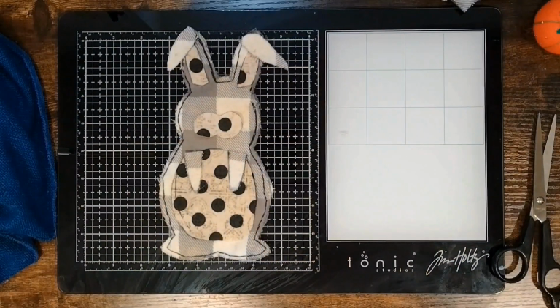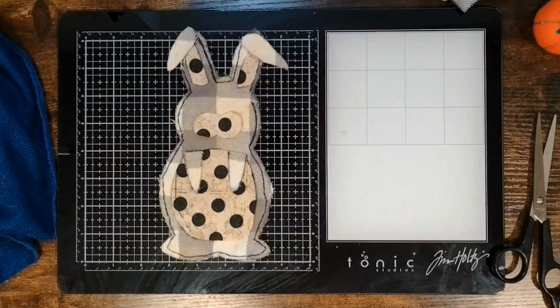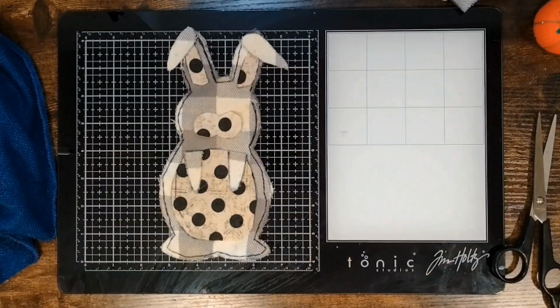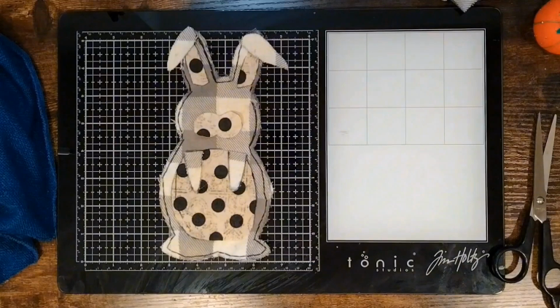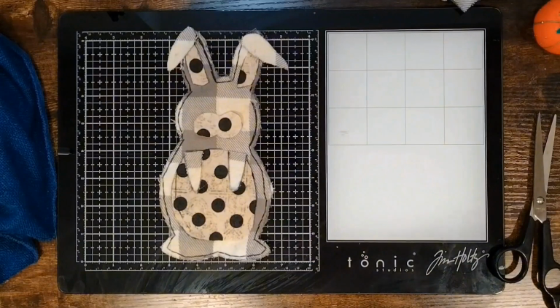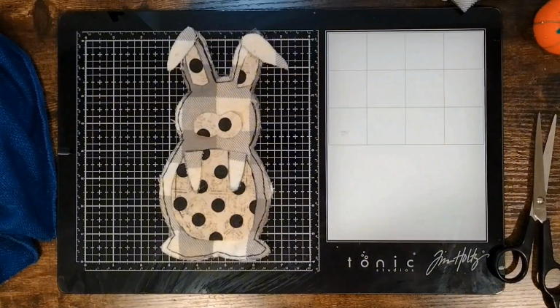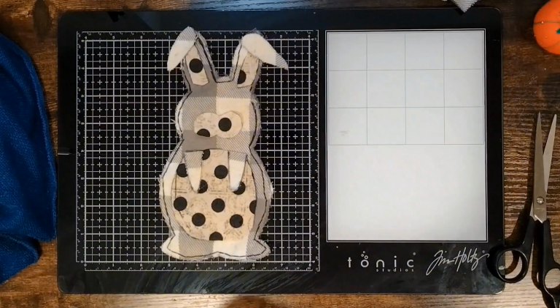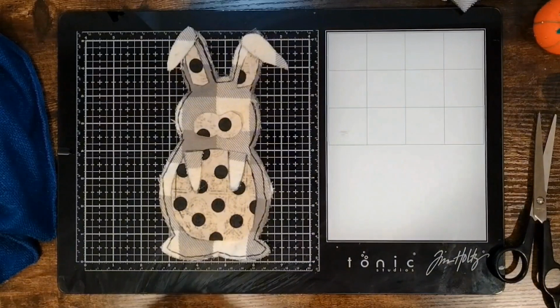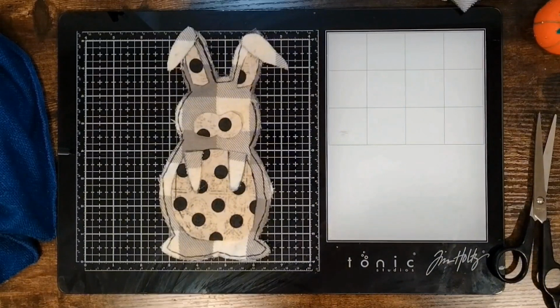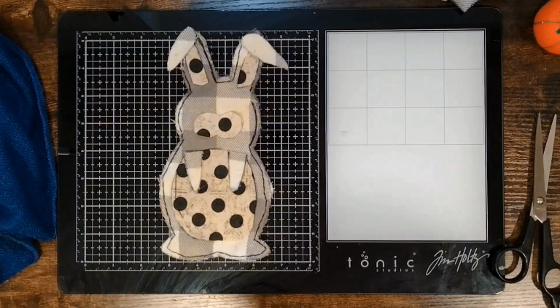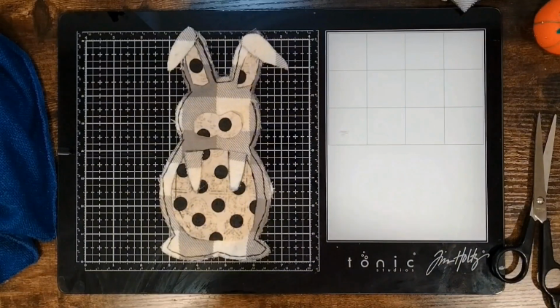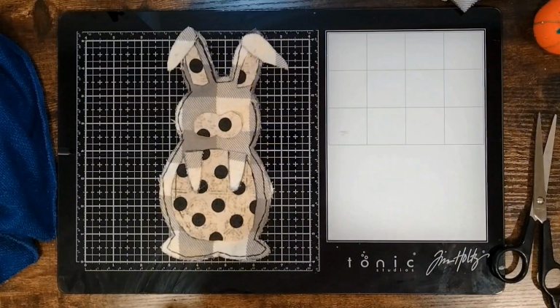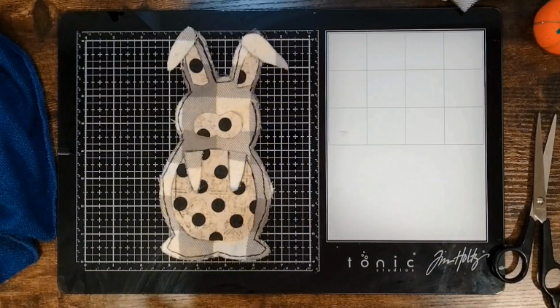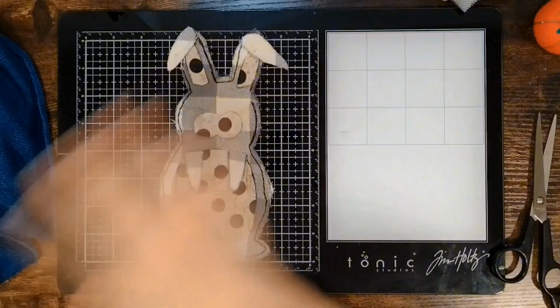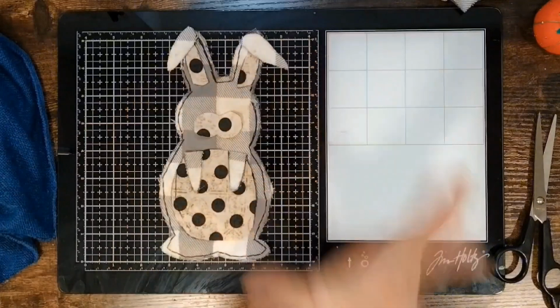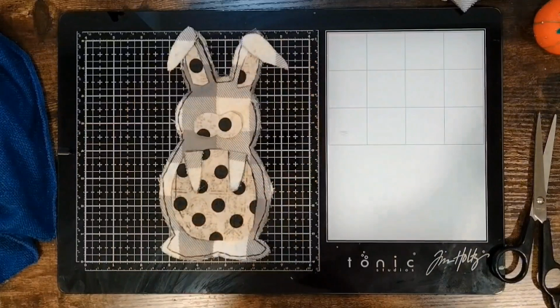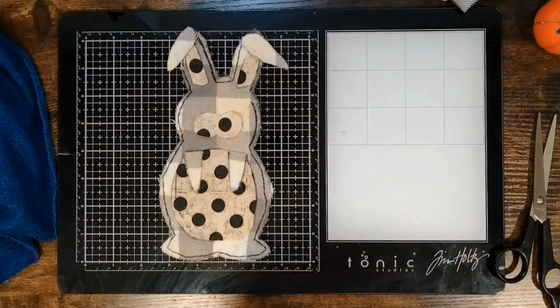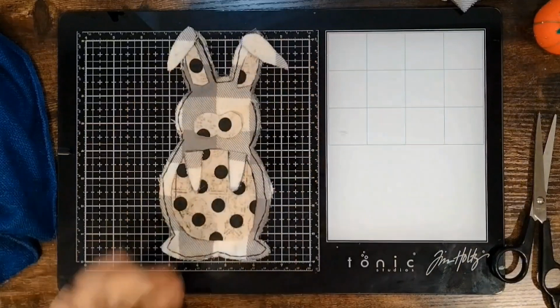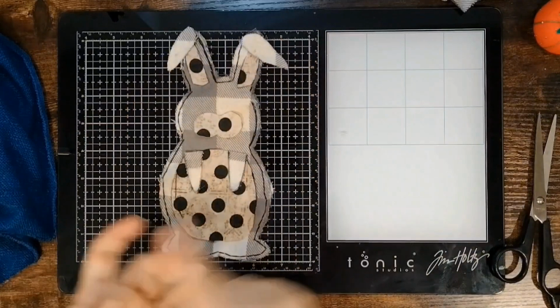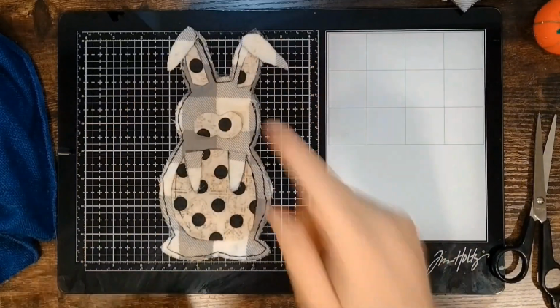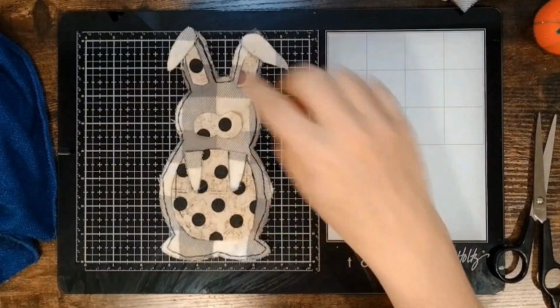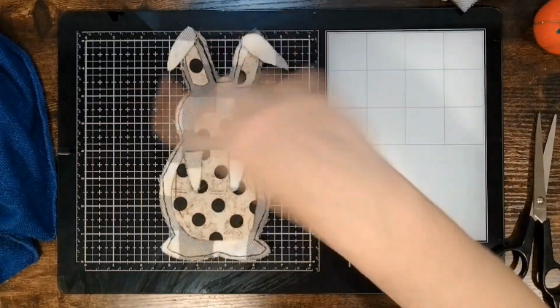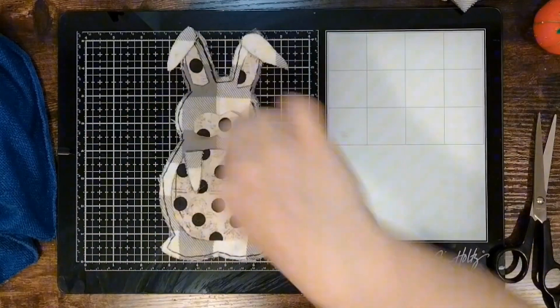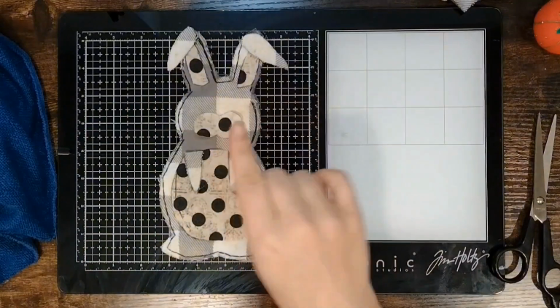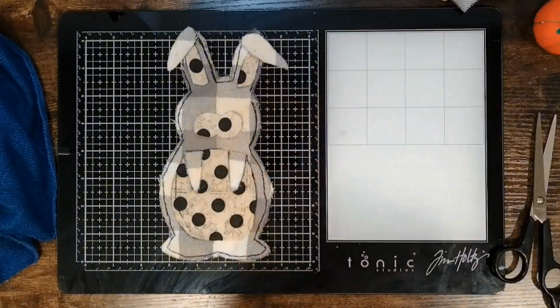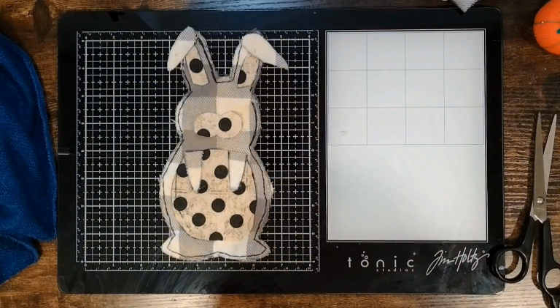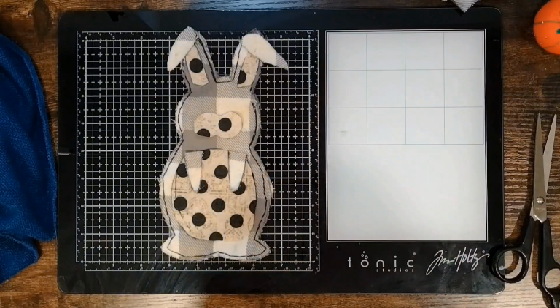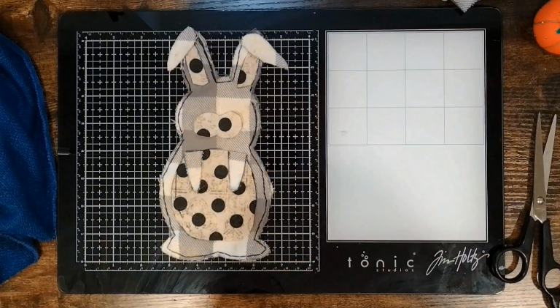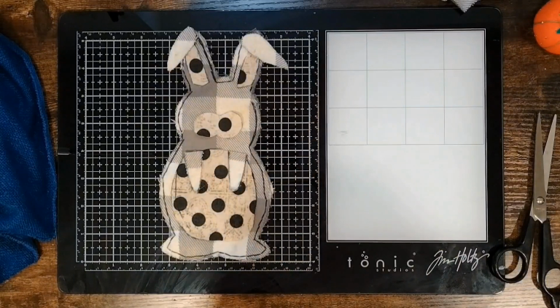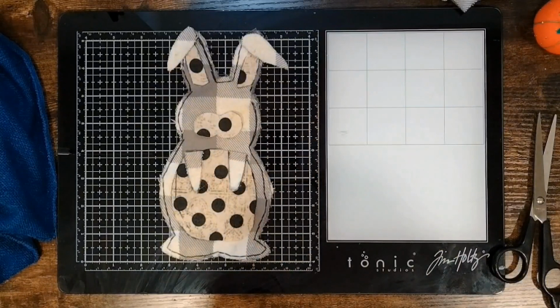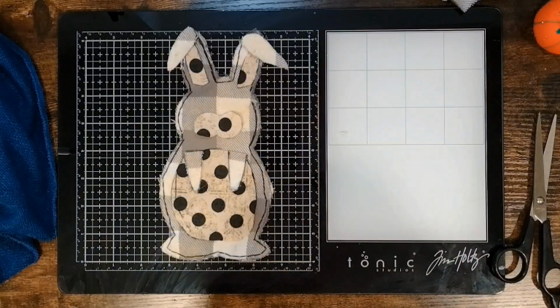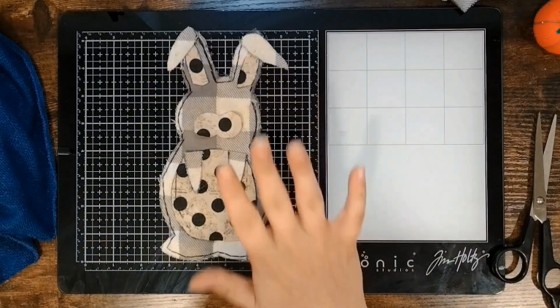All right! Really quickly, off camera, I'm just going to go ahead and sew all of this together, and once that's done I will be right back with you guys.